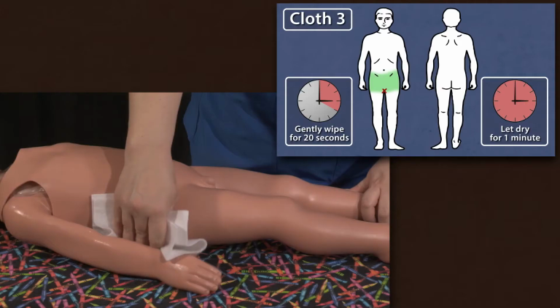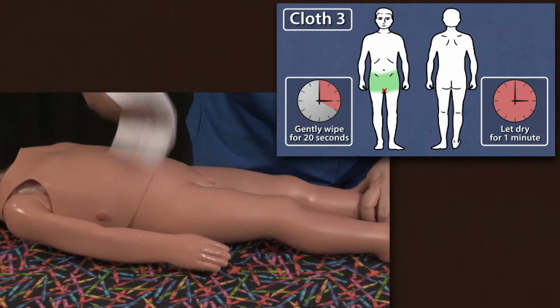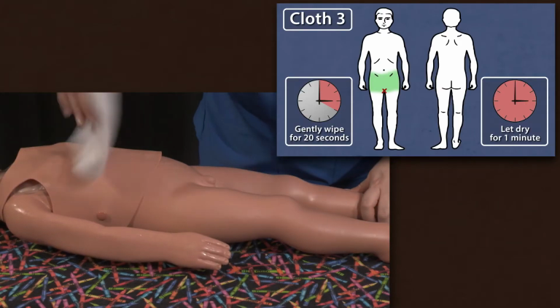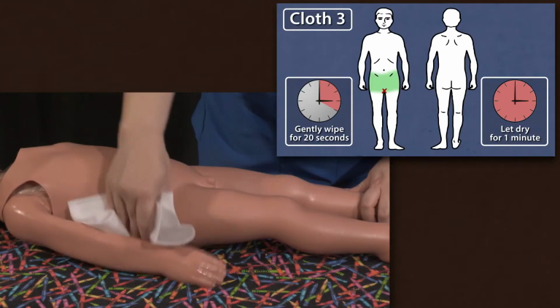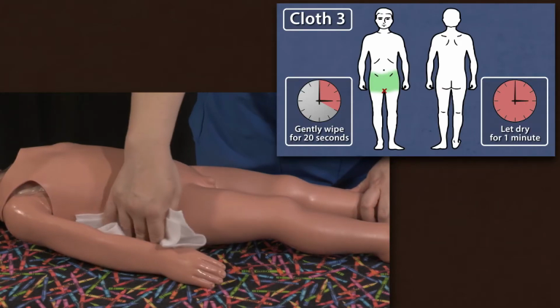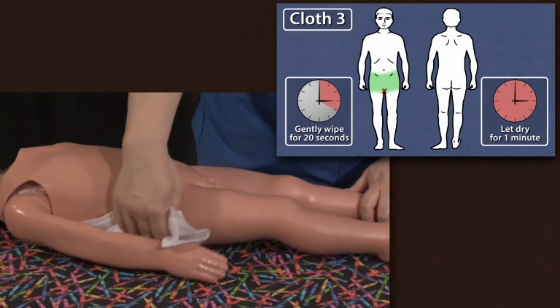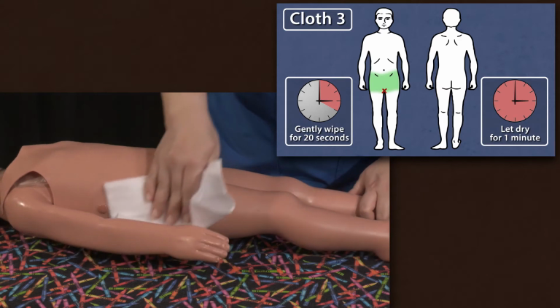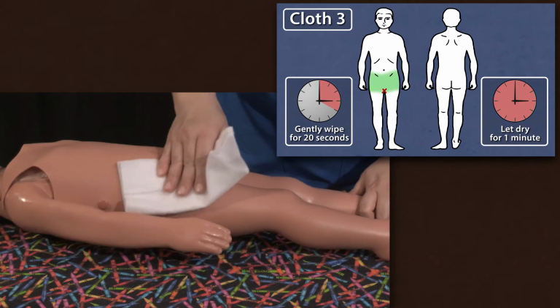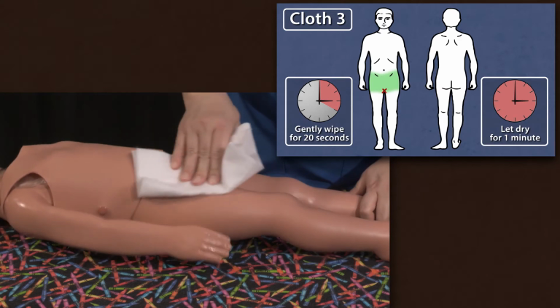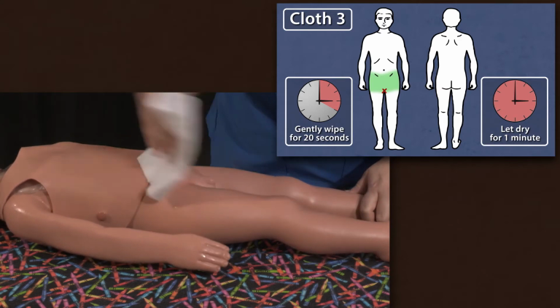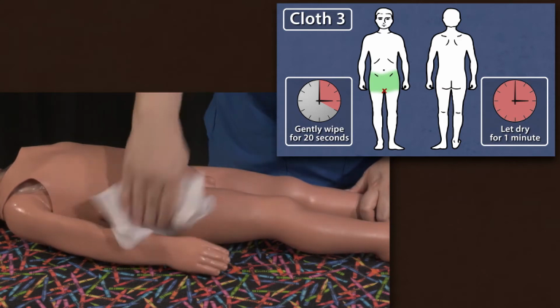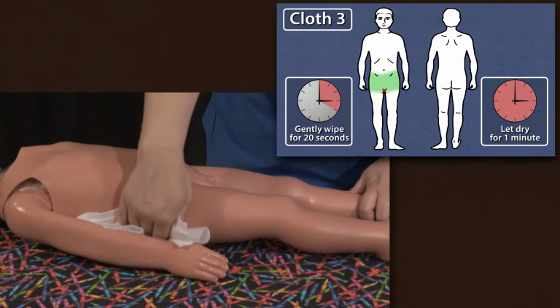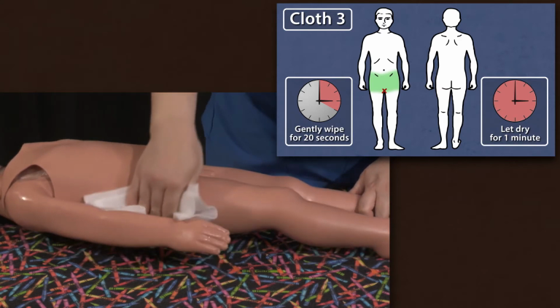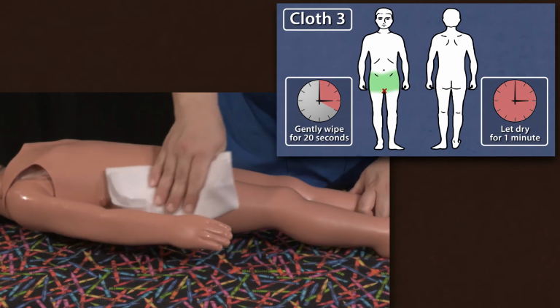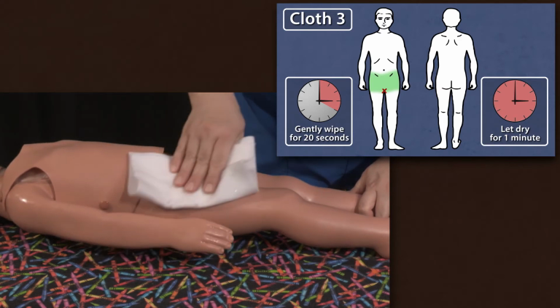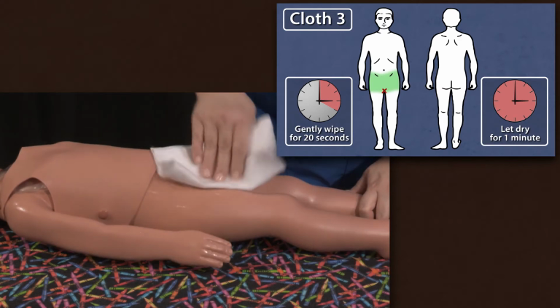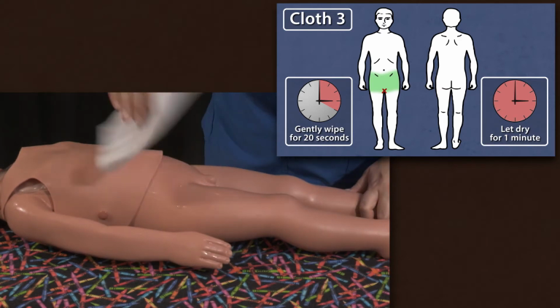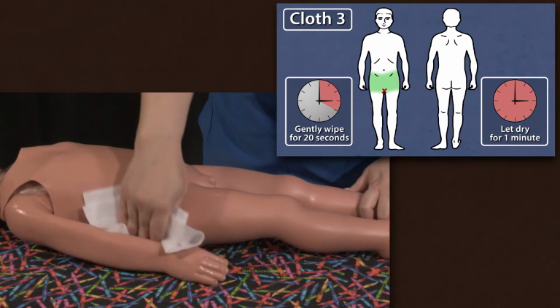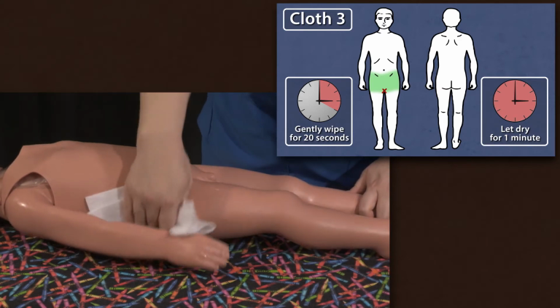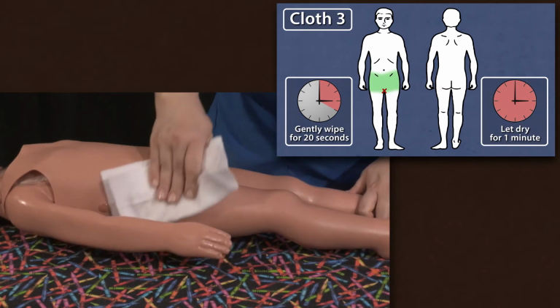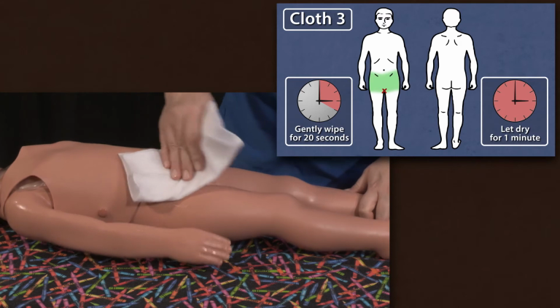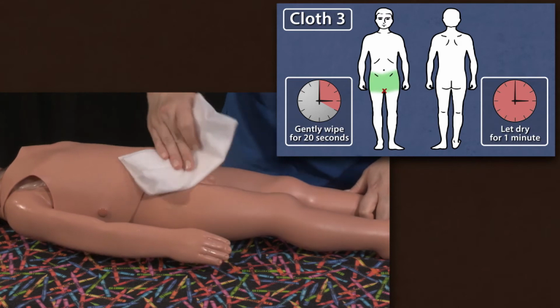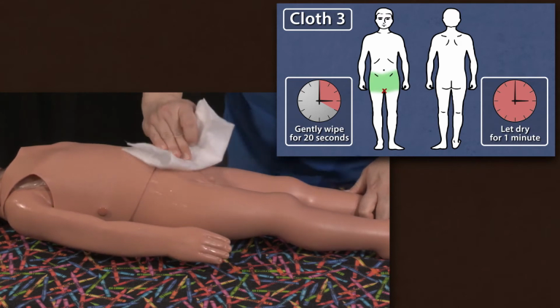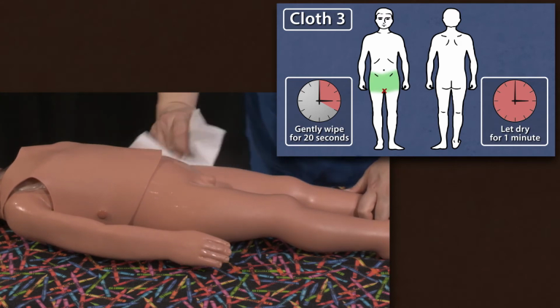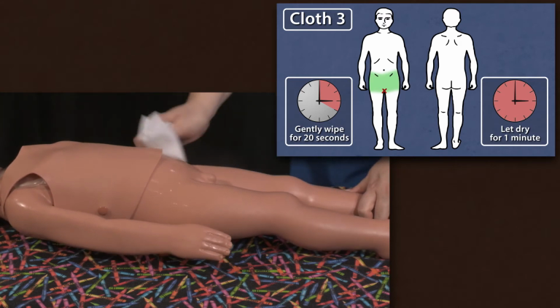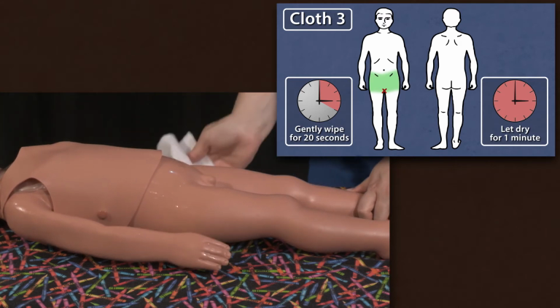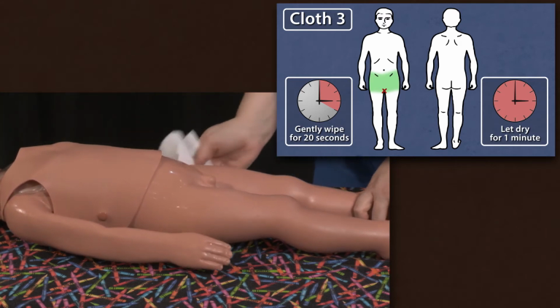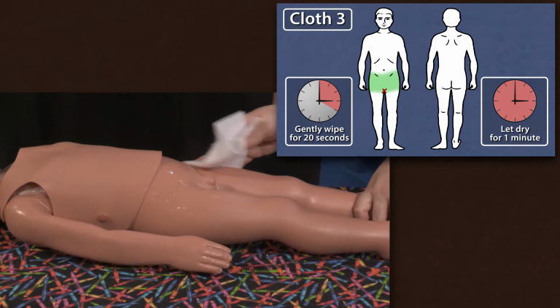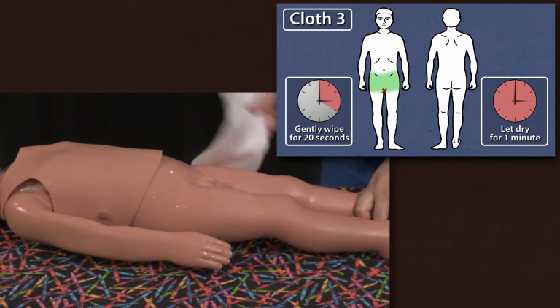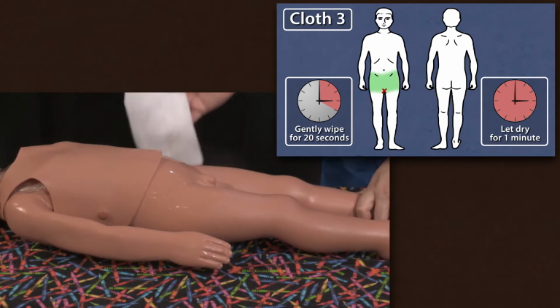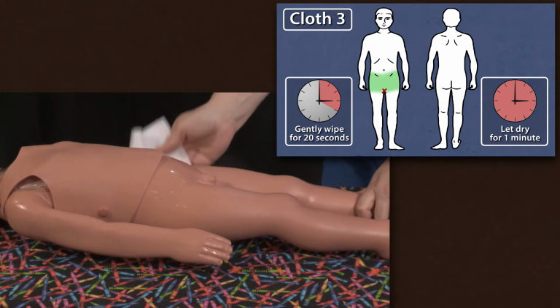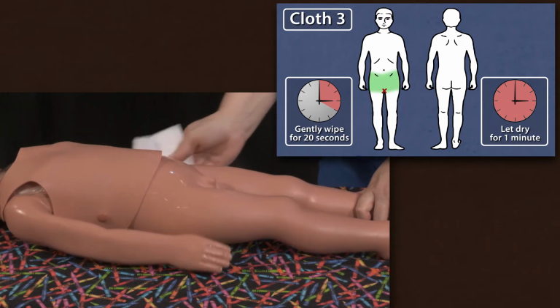With cloth three, wipe the right and left hip, followed by the groin and the folds in the groin area. But remember to avoid the genital area.